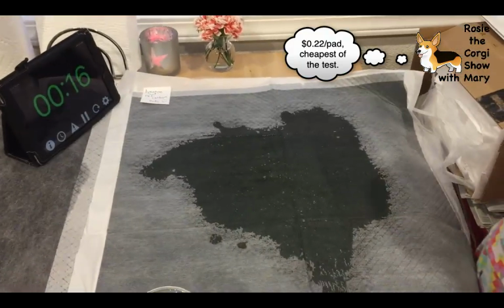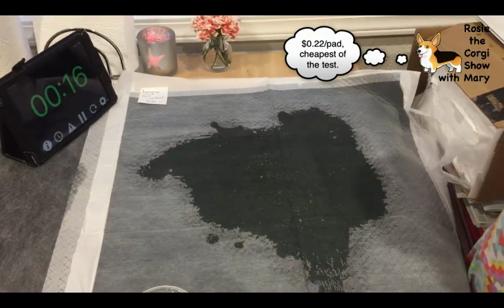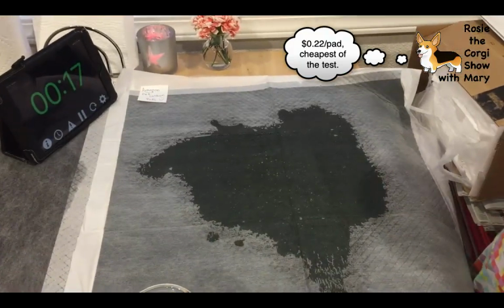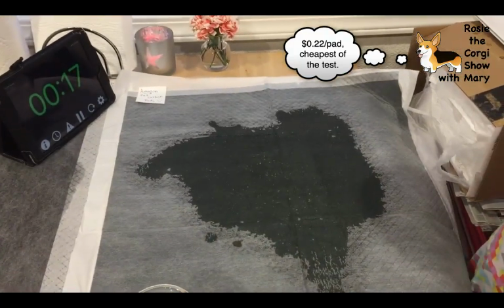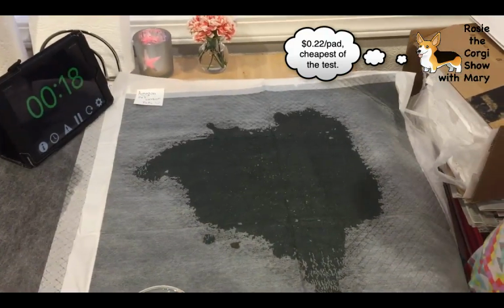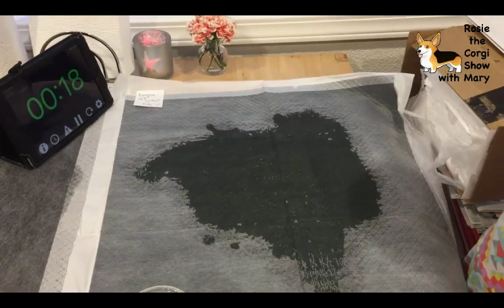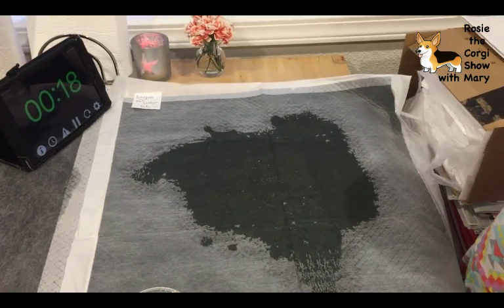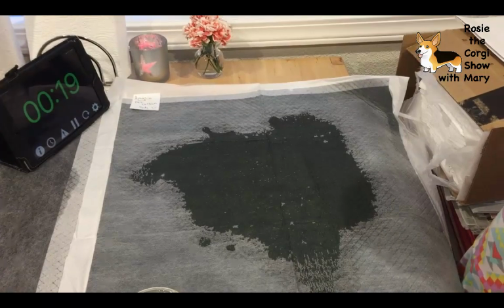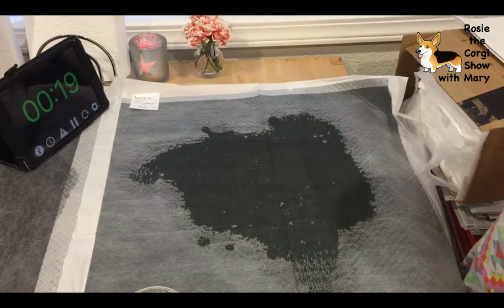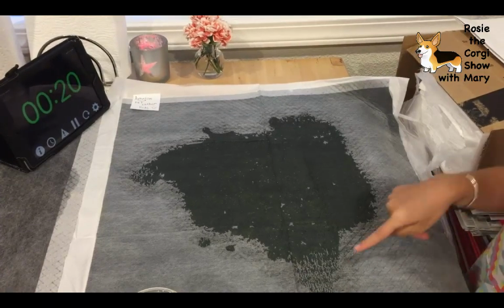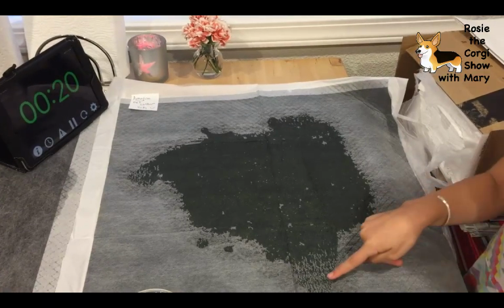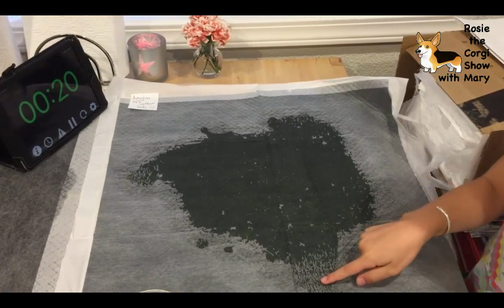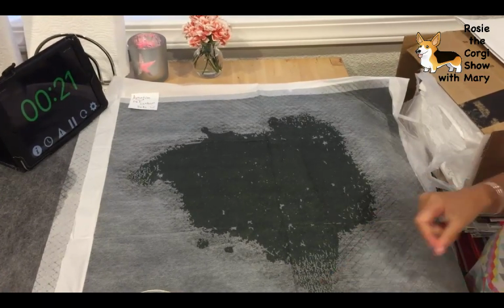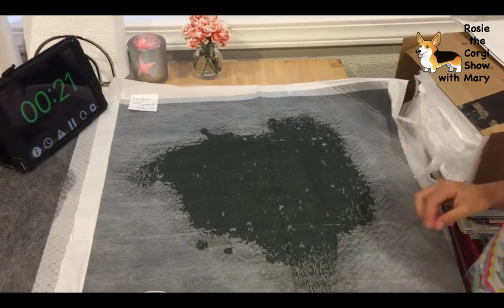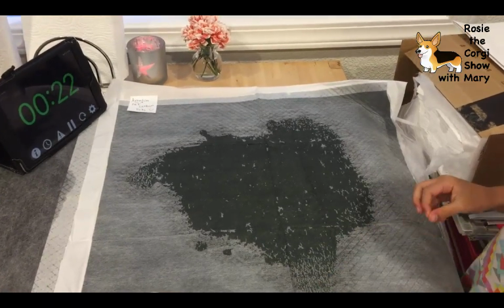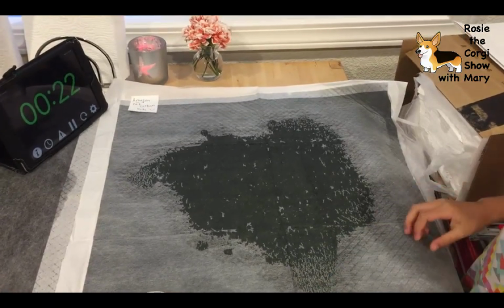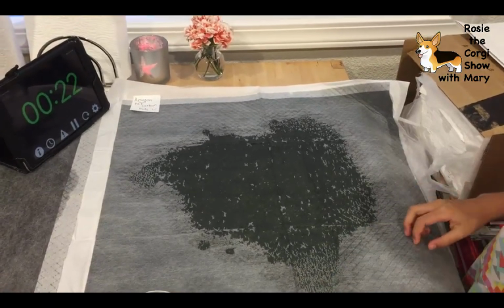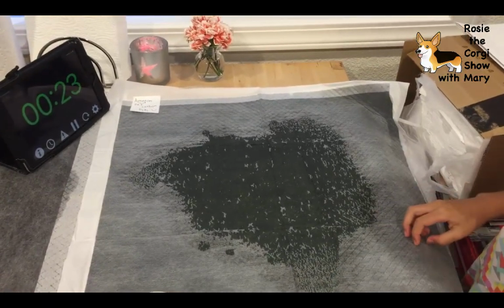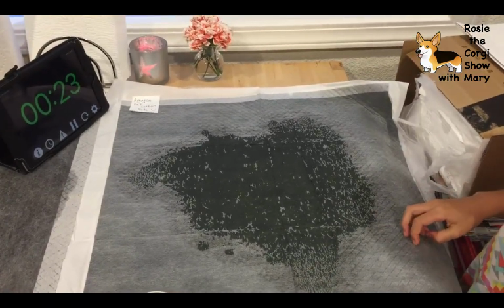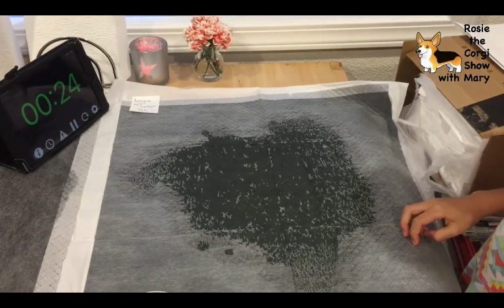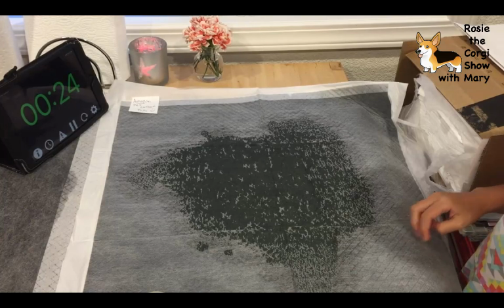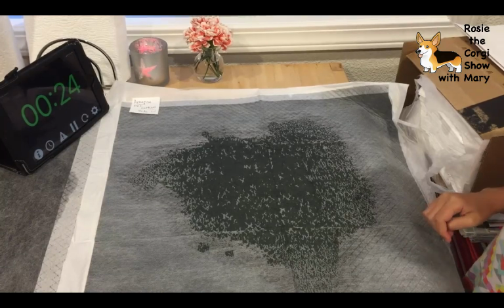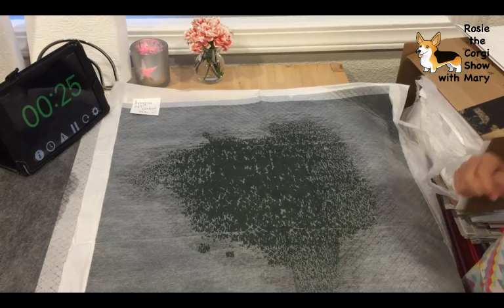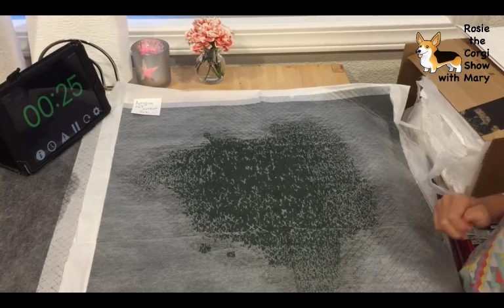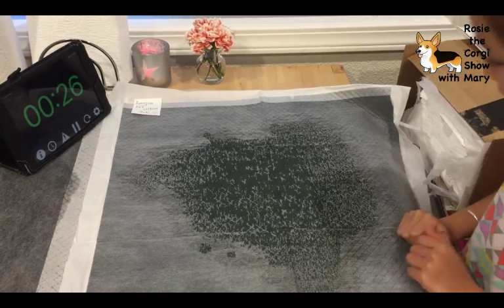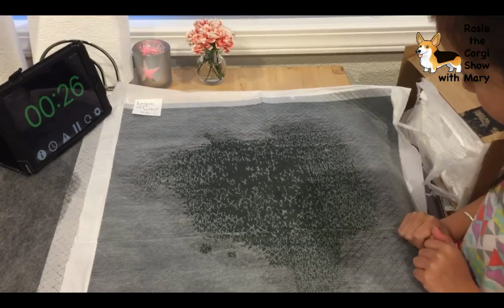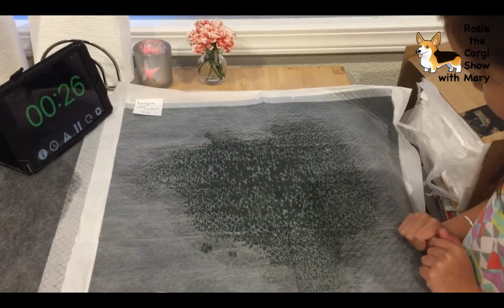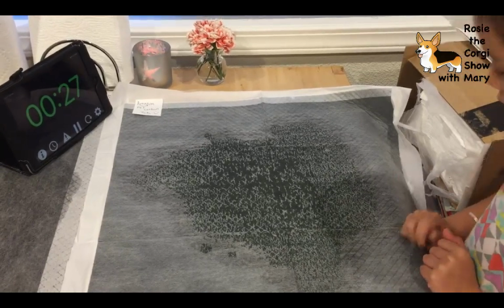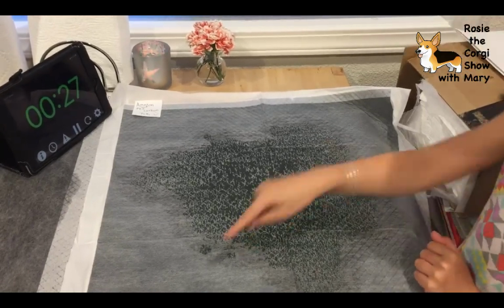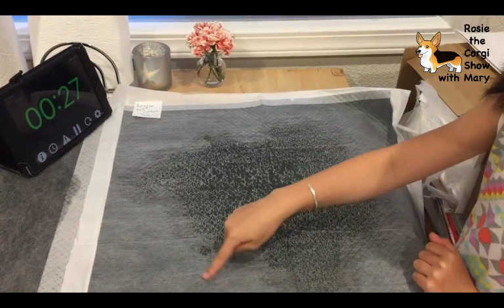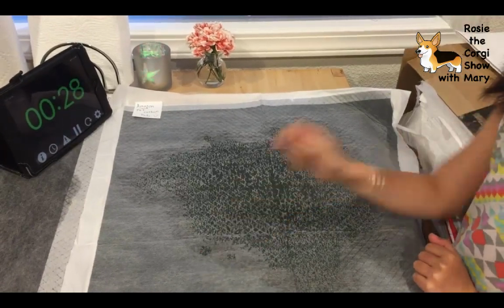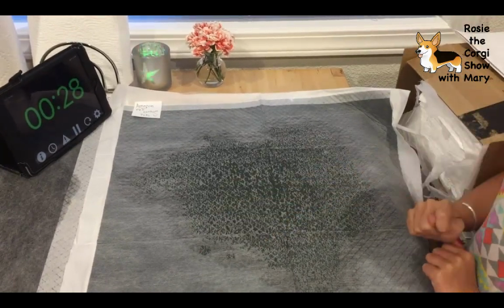This is the same process as the other ones. Wait - is this crystallizing? Whoa, it's crystallizing really fast! Let's also look at this pattern.